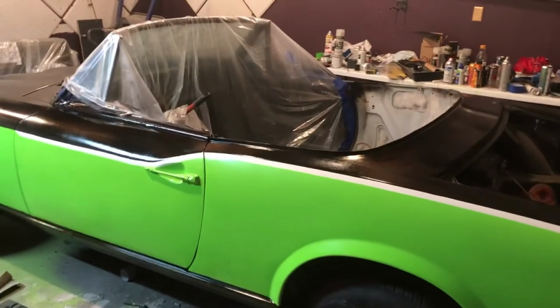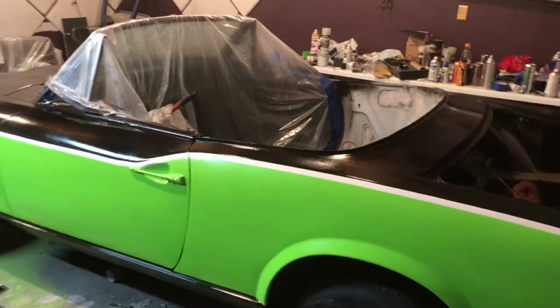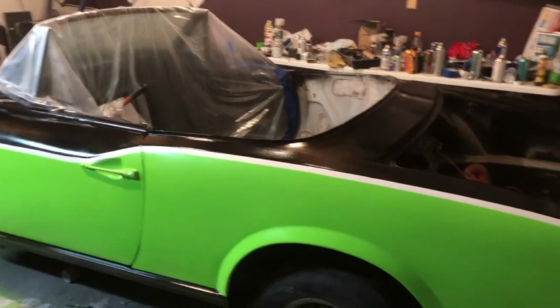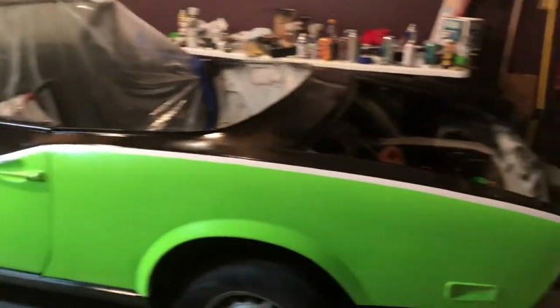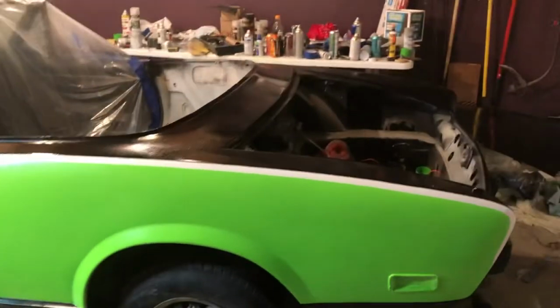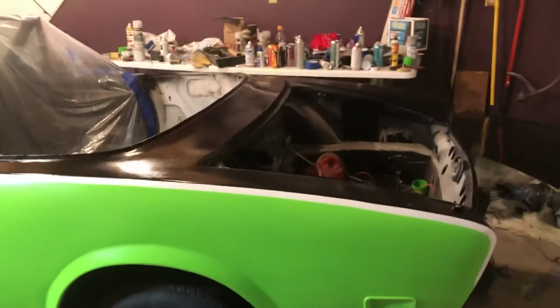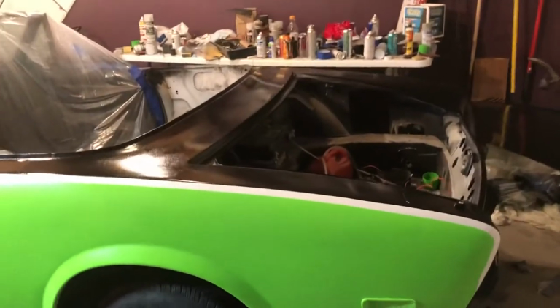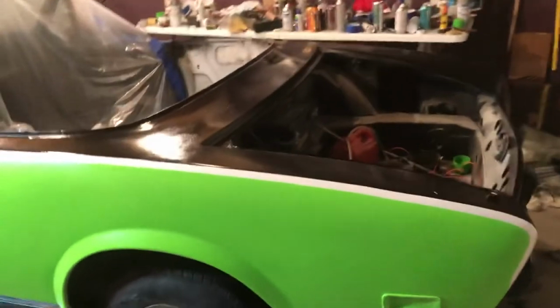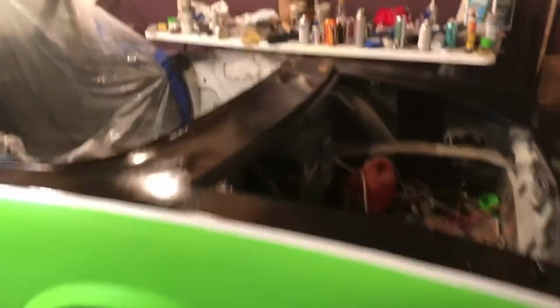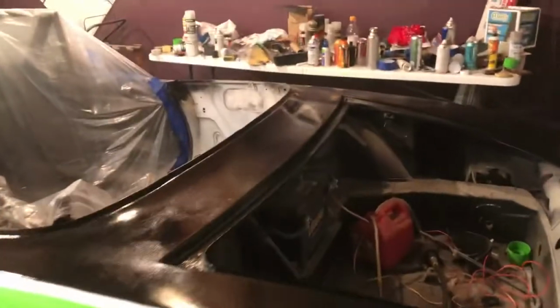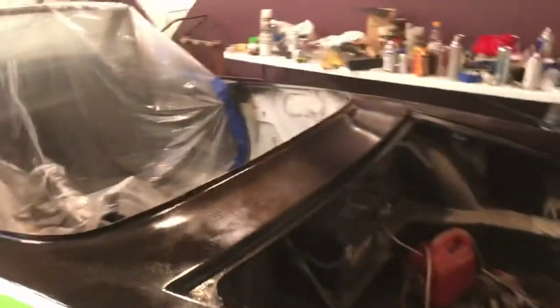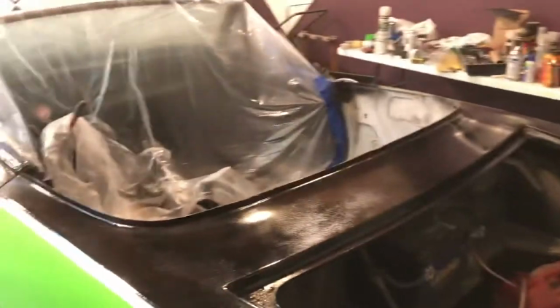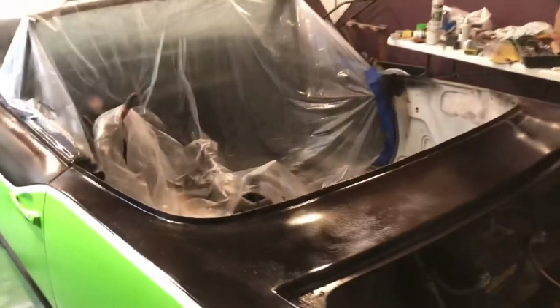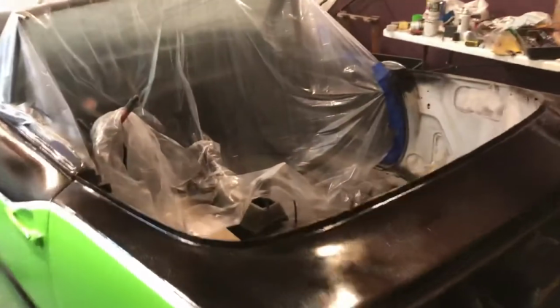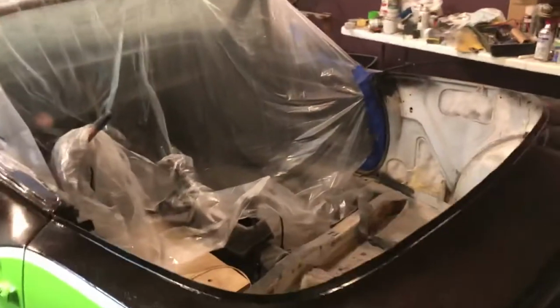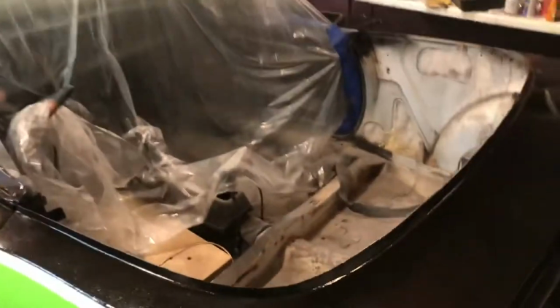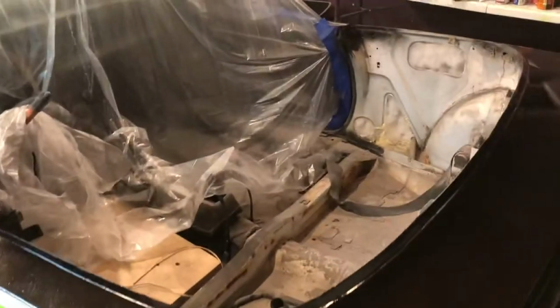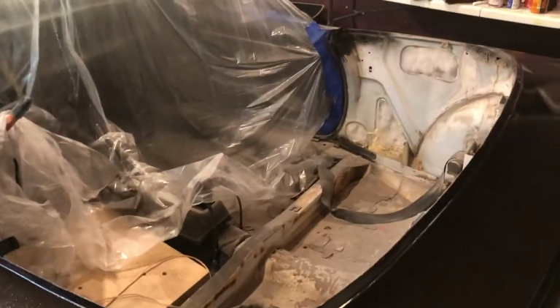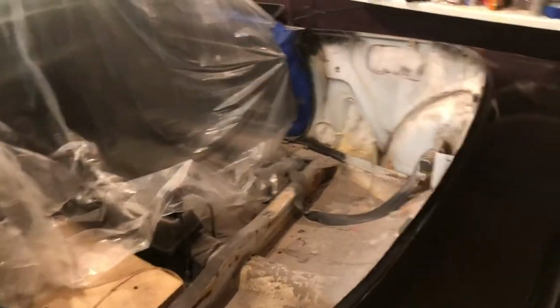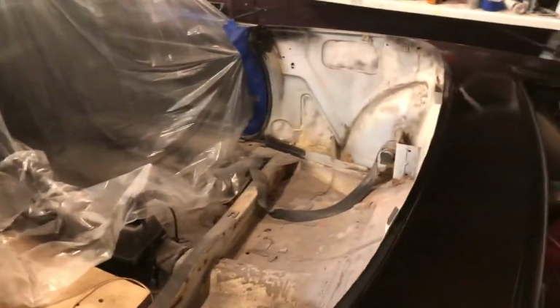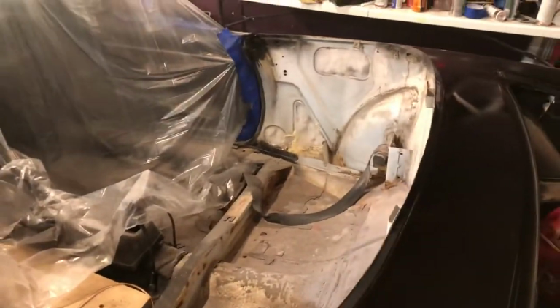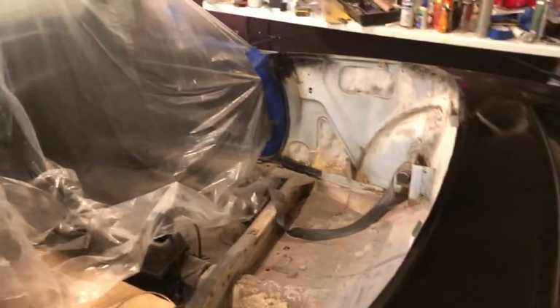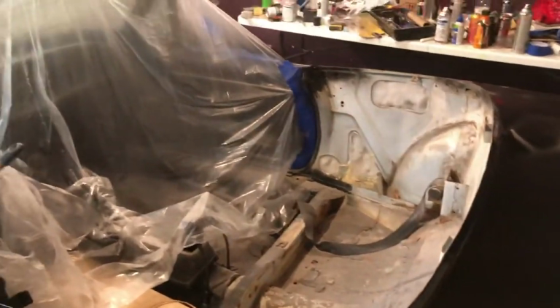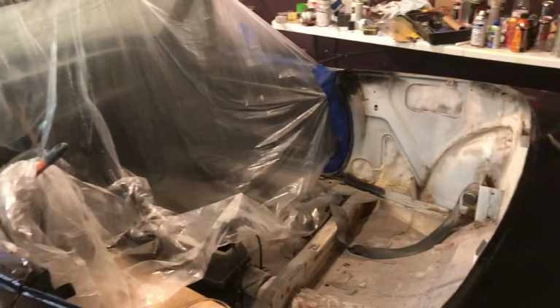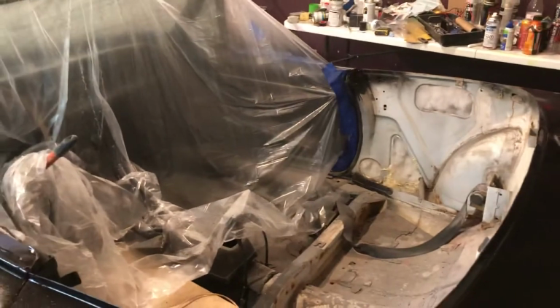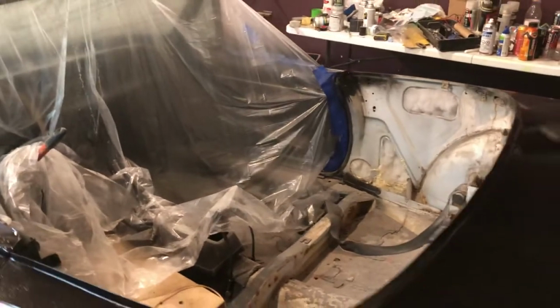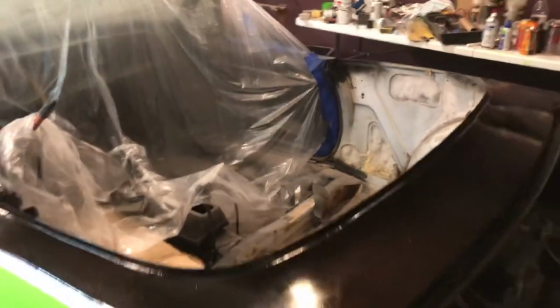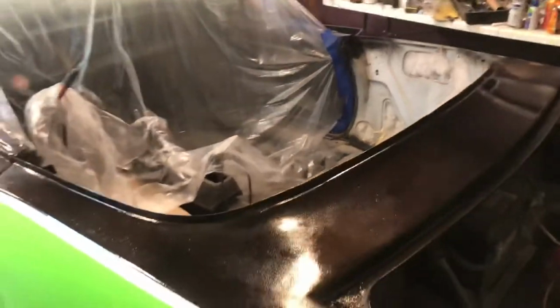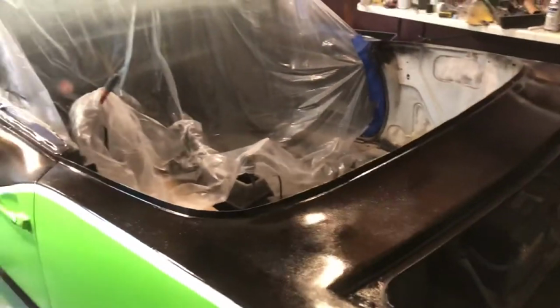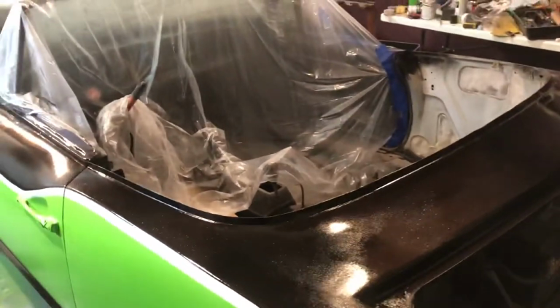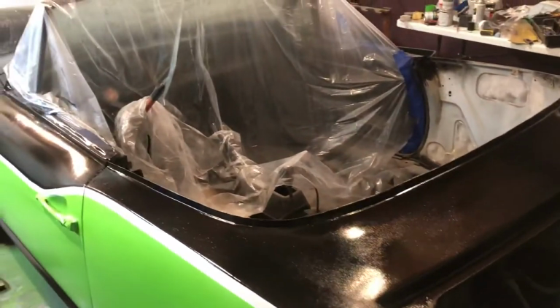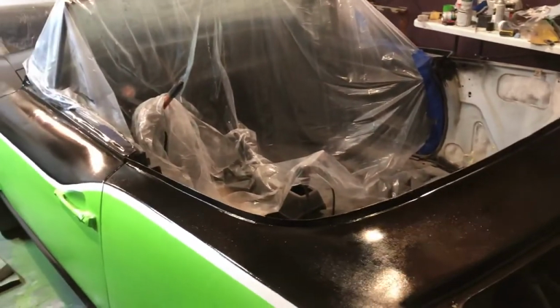We're gonna start looking into a few other things and then we're gonna start on the interior. We got some carpet and stuff we're gonna do in there and see how much more we want to do tonight.